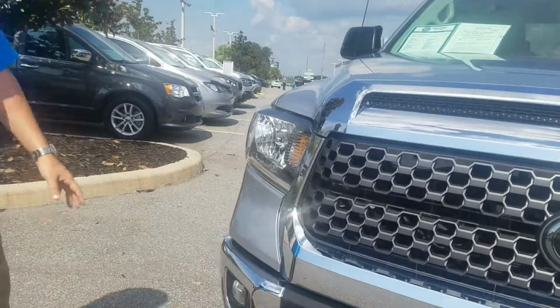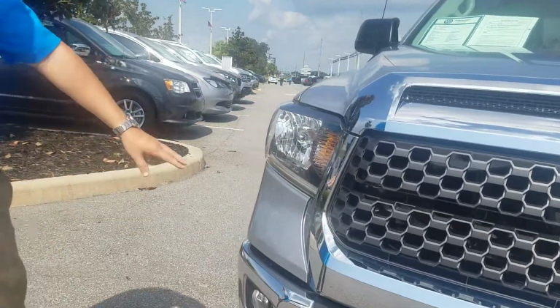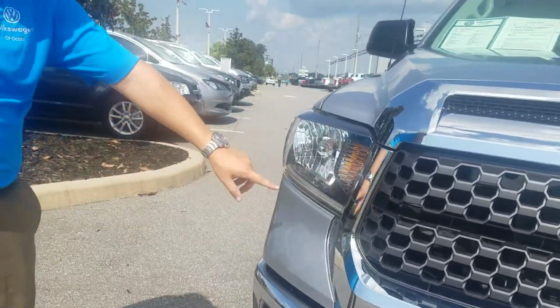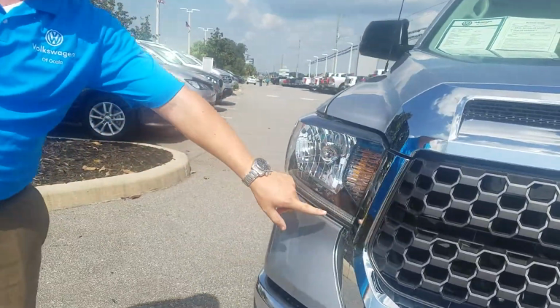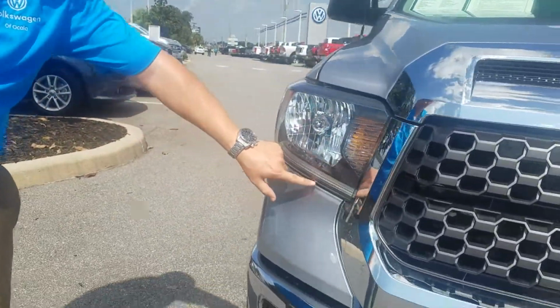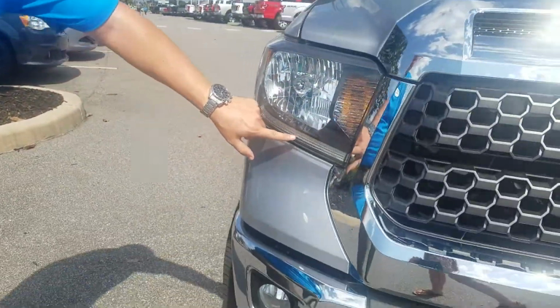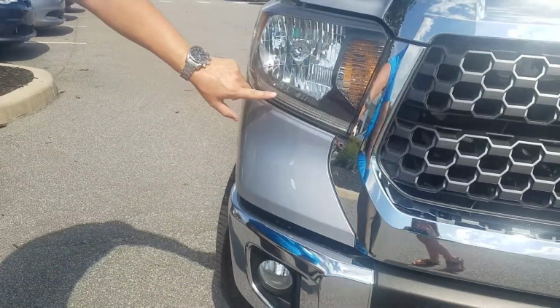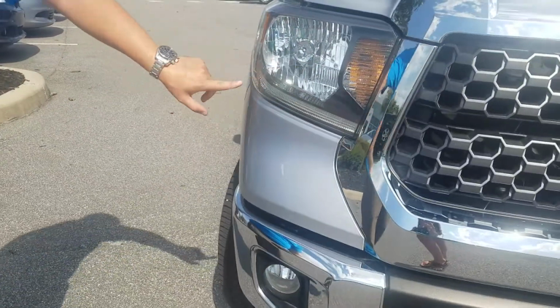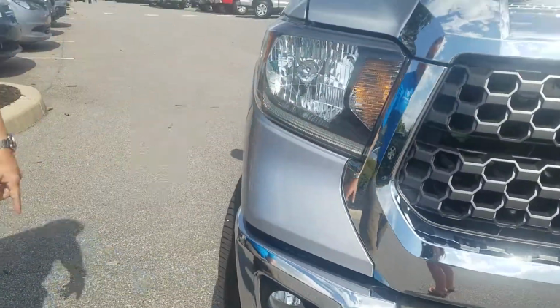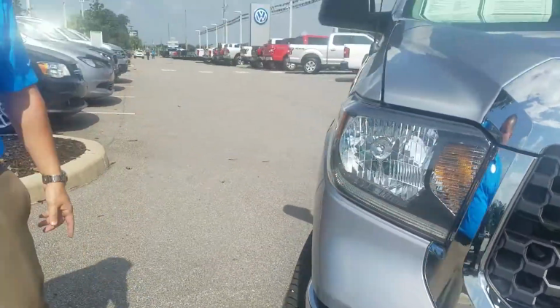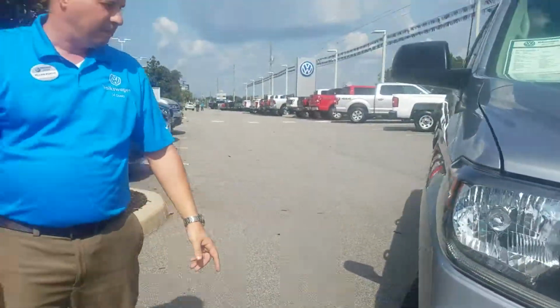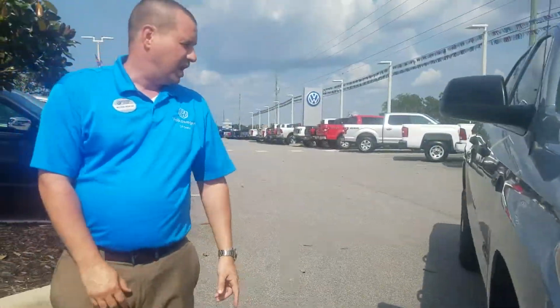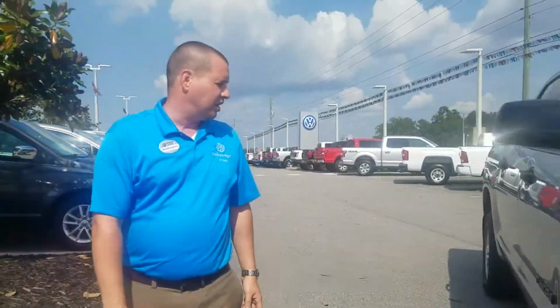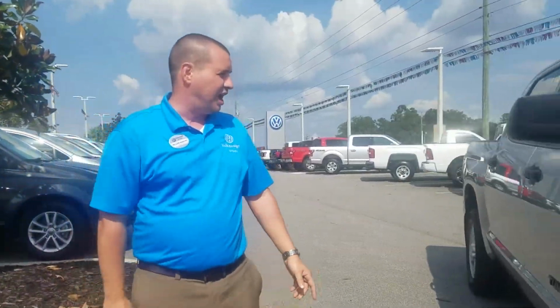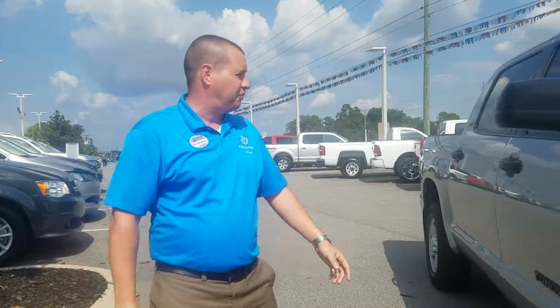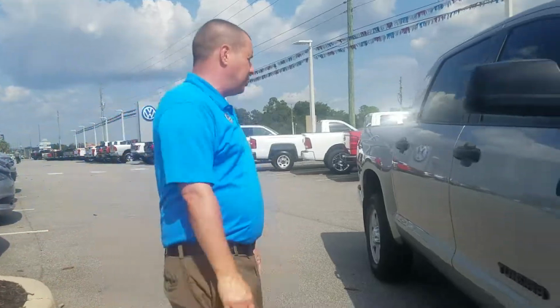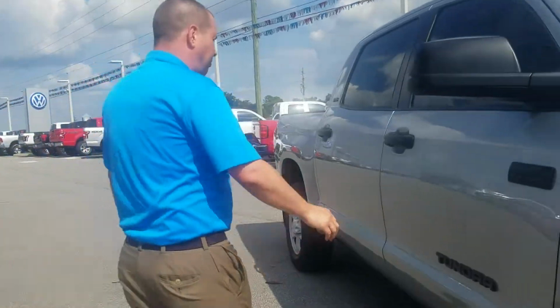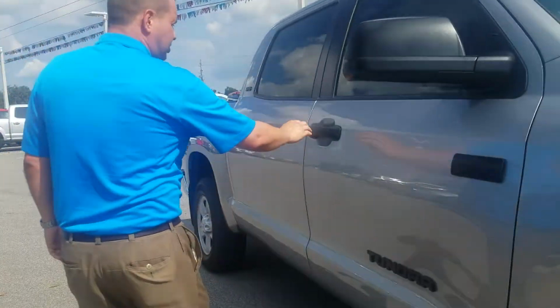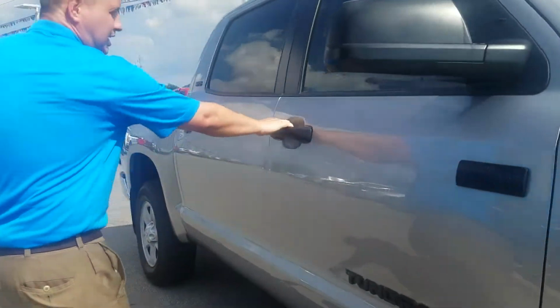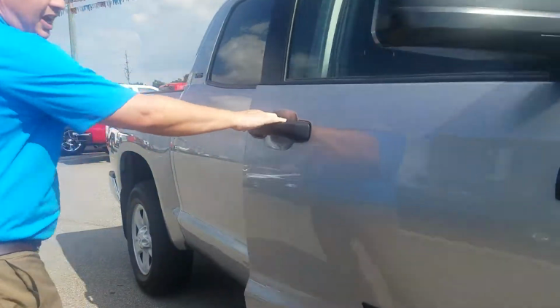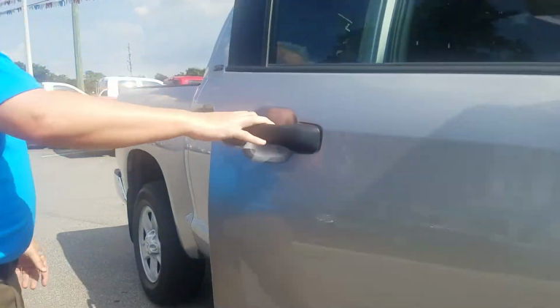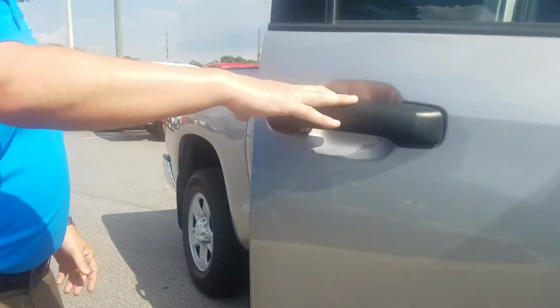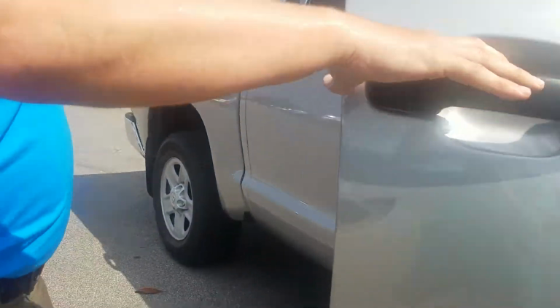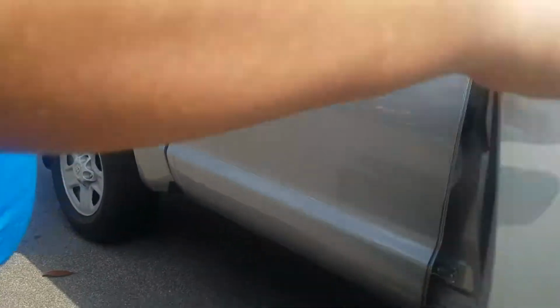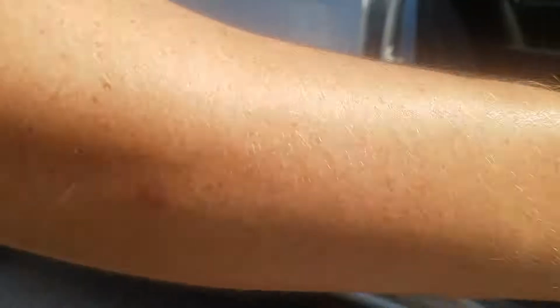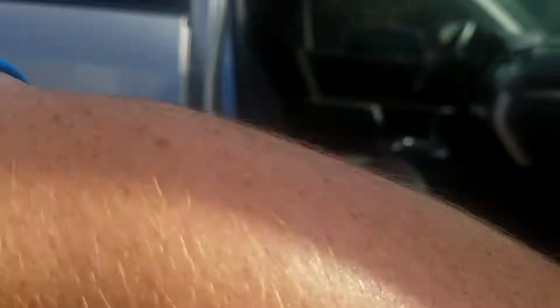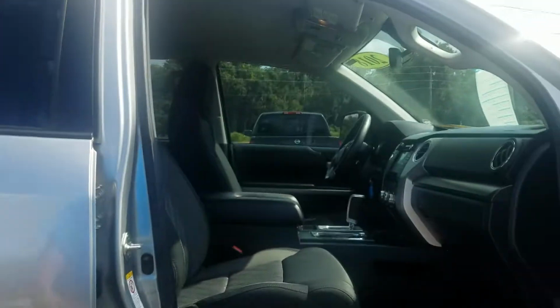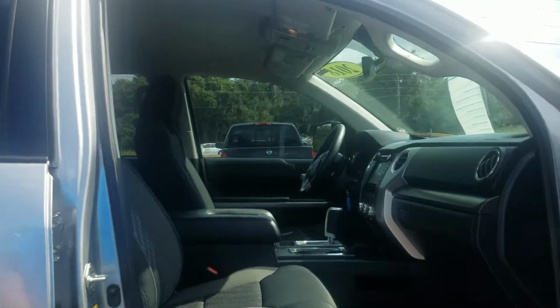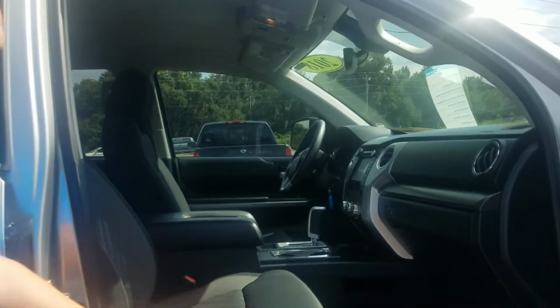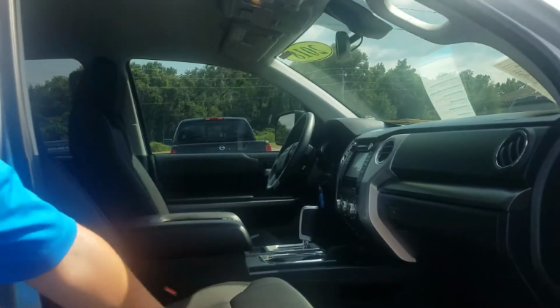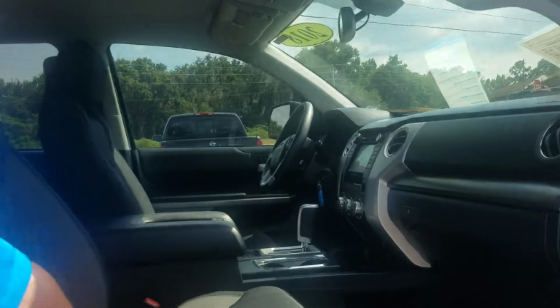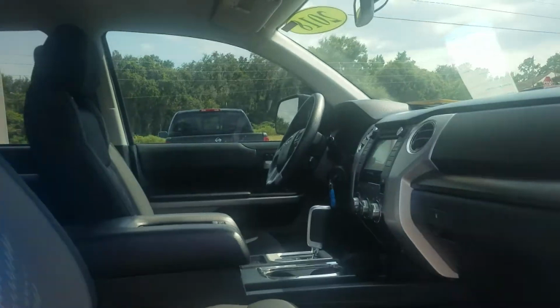As you can see, it has LED headlights and it does have a beautiful package on the inside. You can see the black interior and it does have cloth.